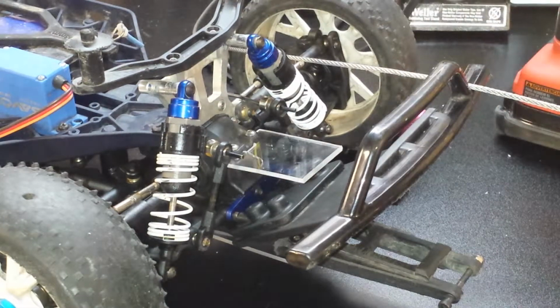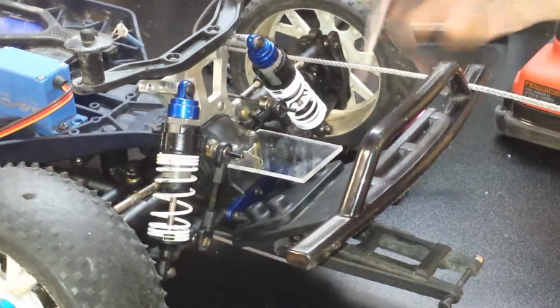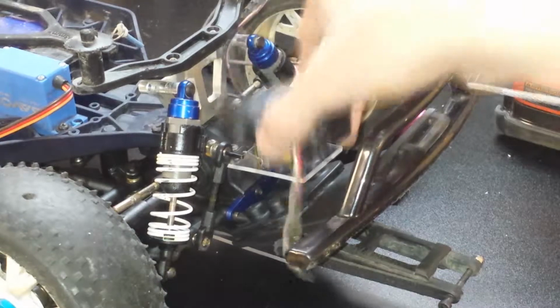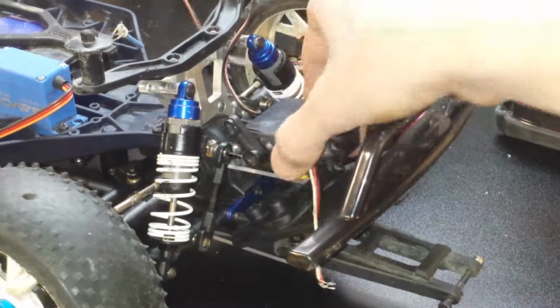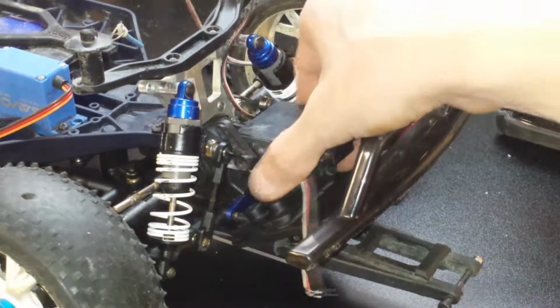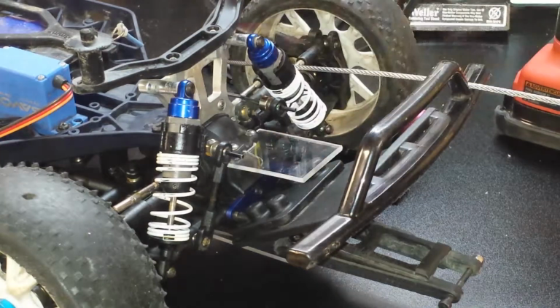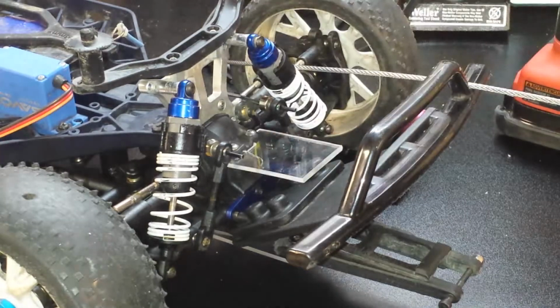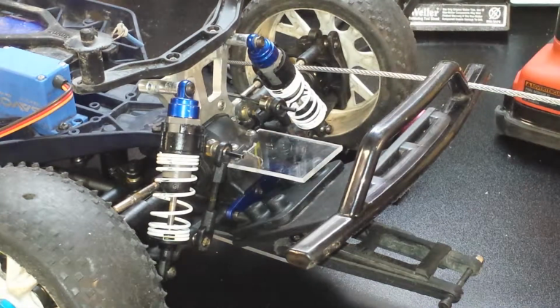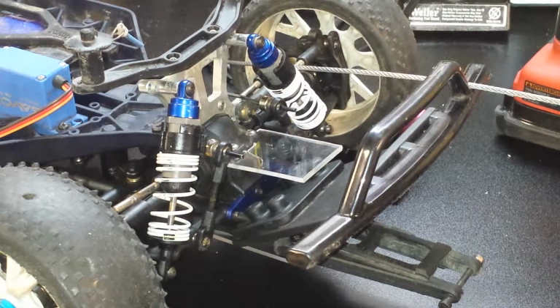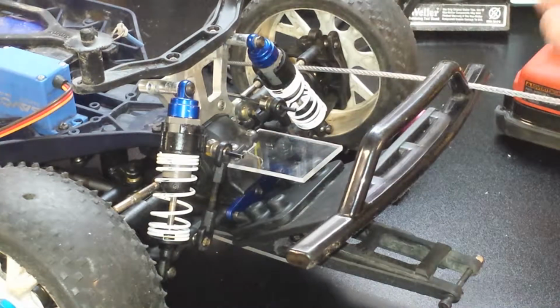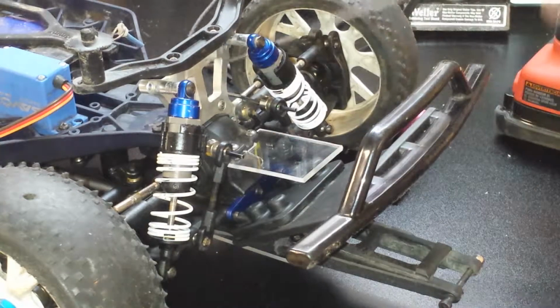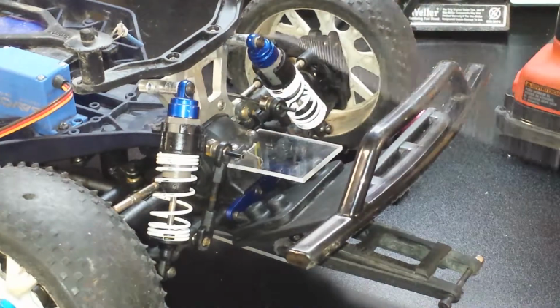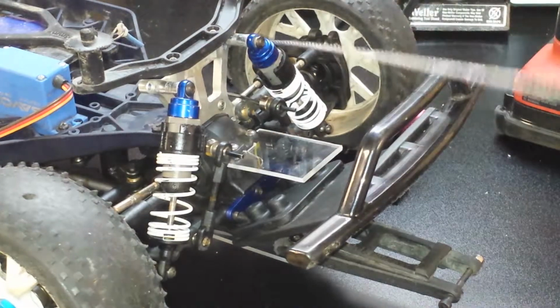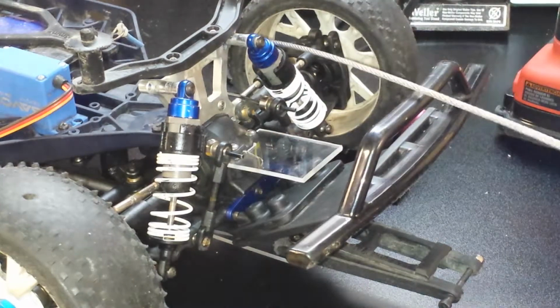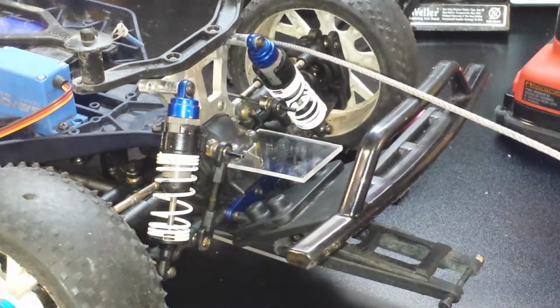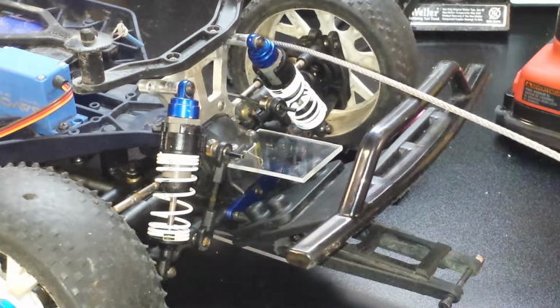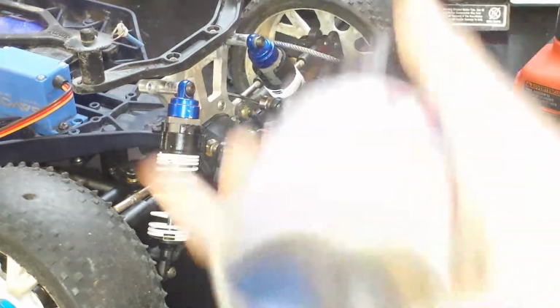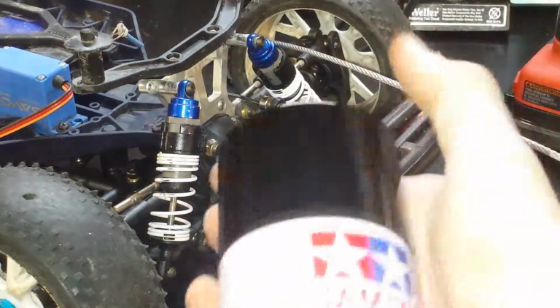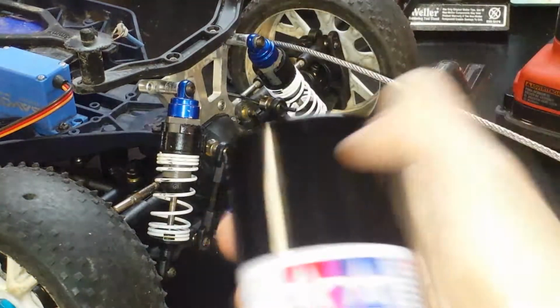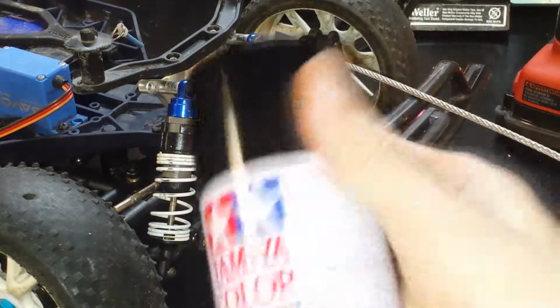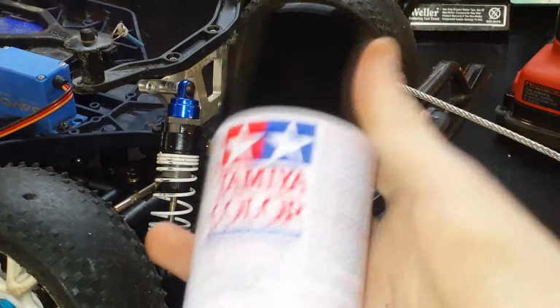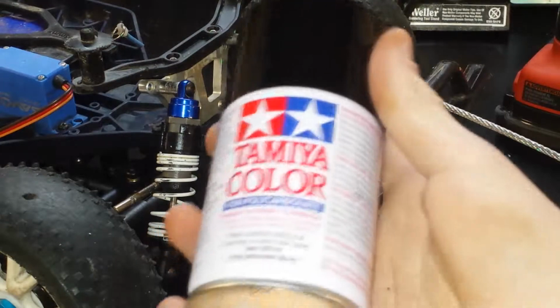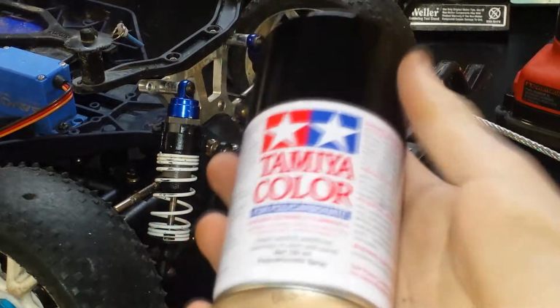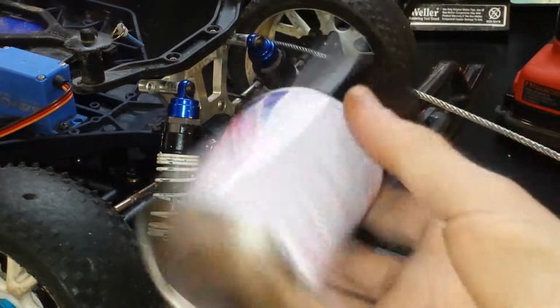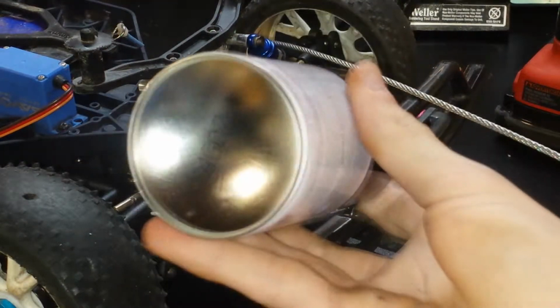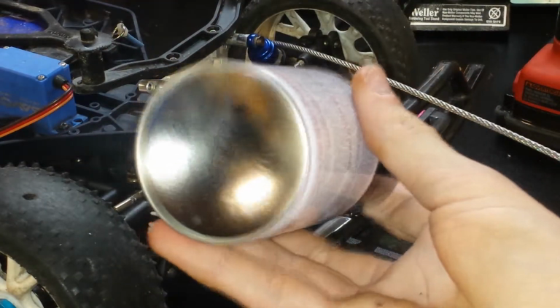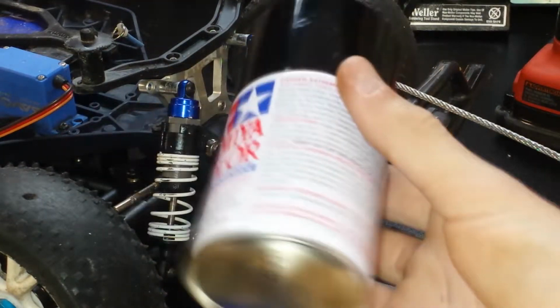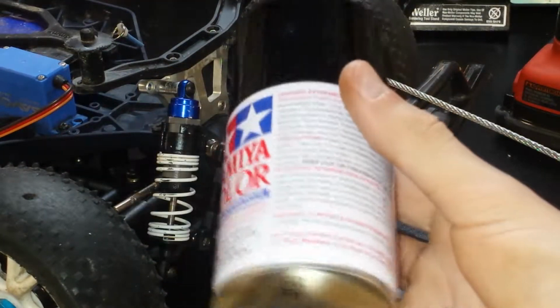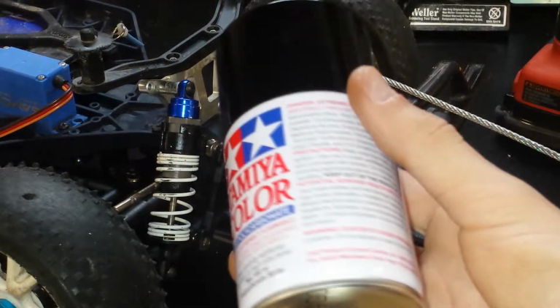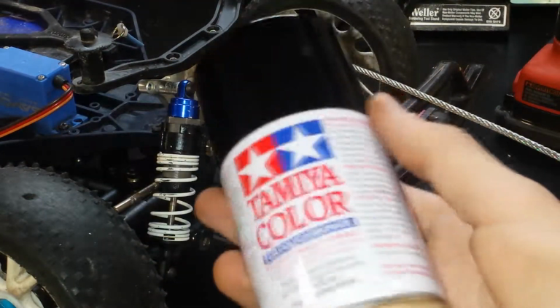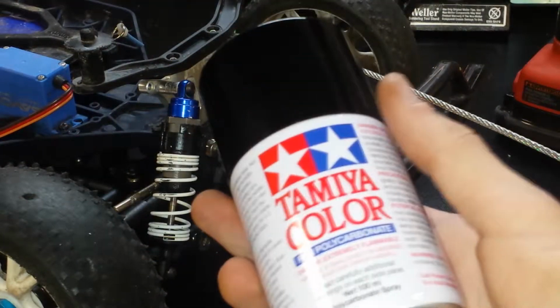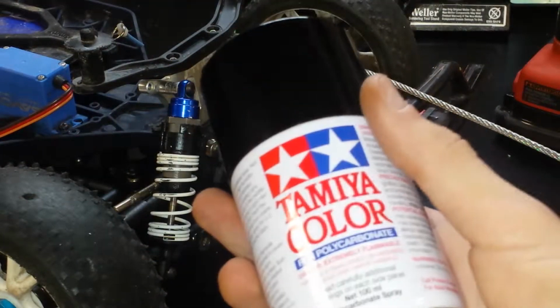That's really it for this episode — that's really all I can think of. I just got some black paint right here — it's paint for polycarbonate.